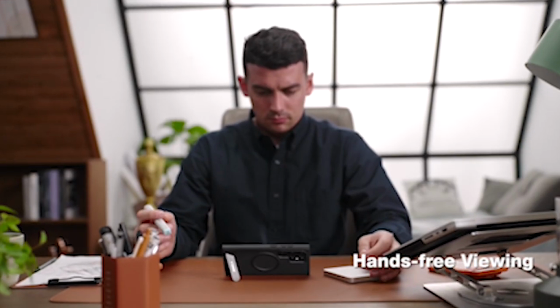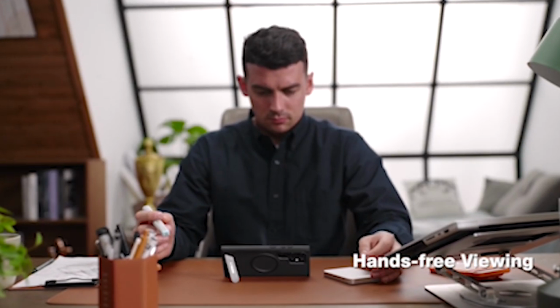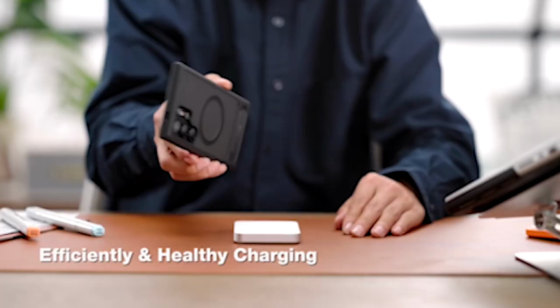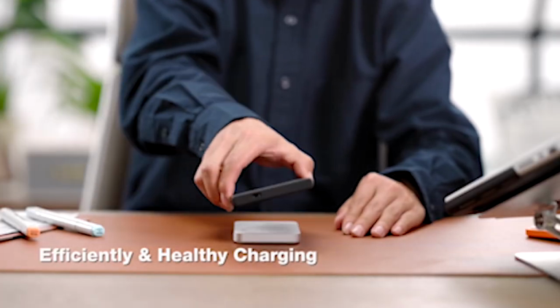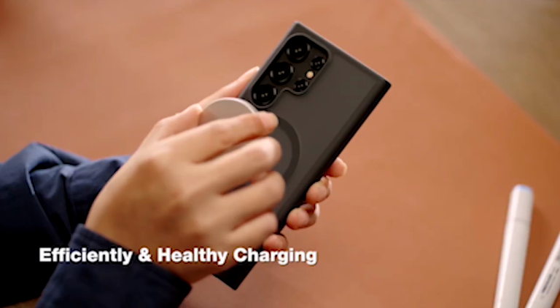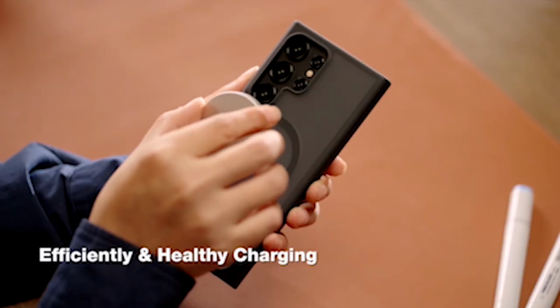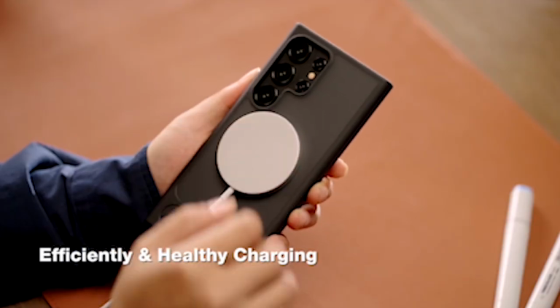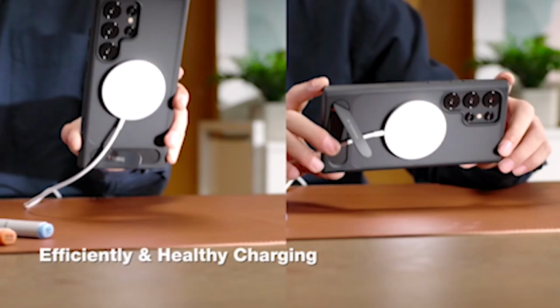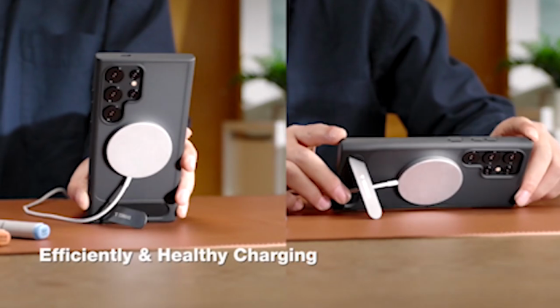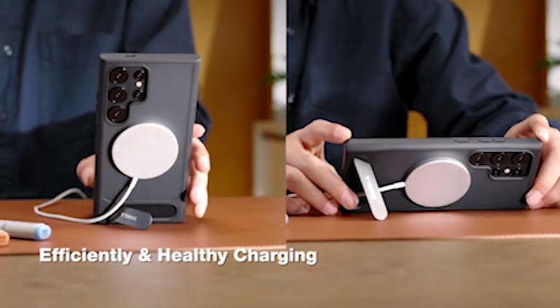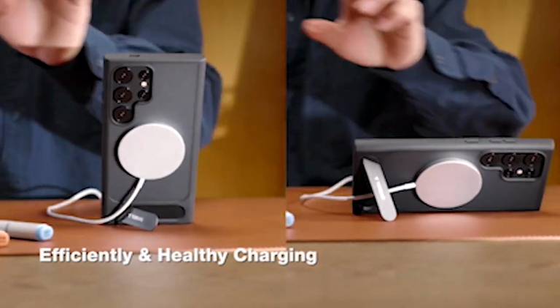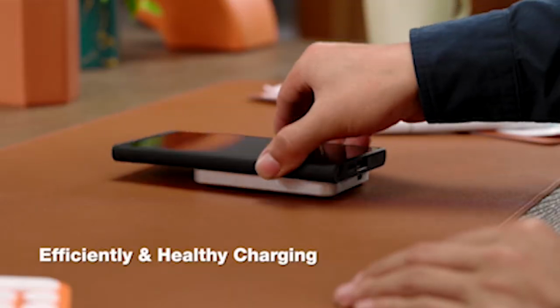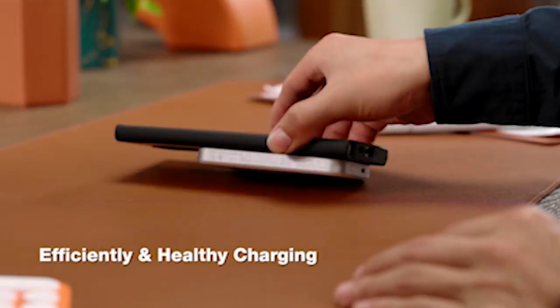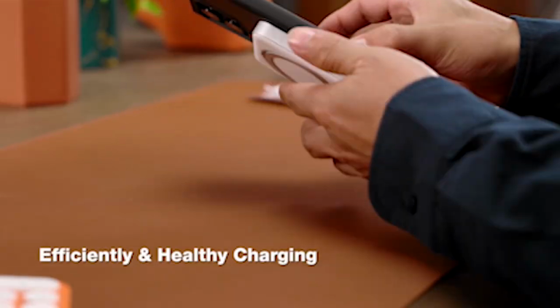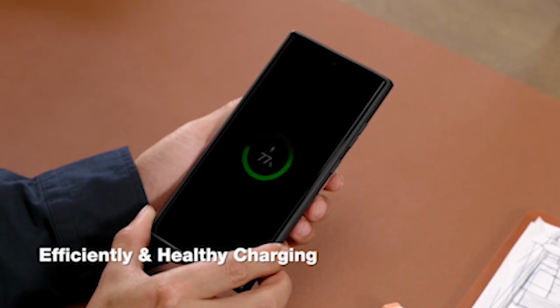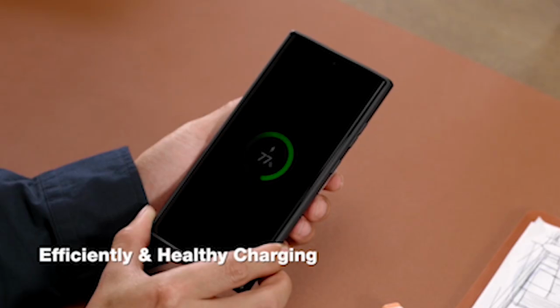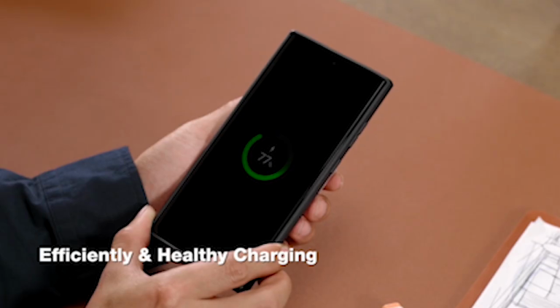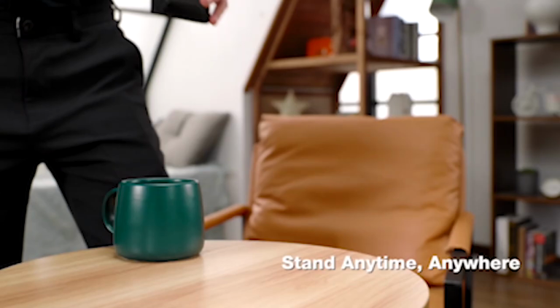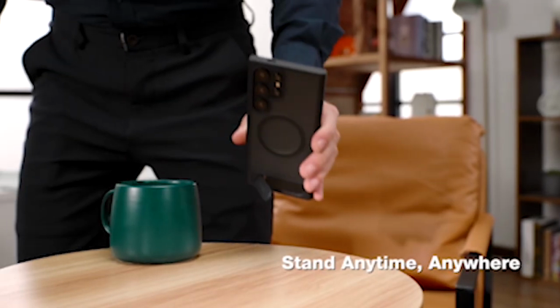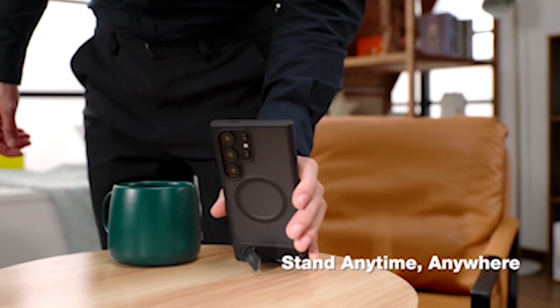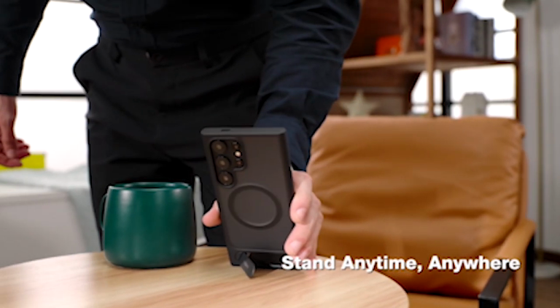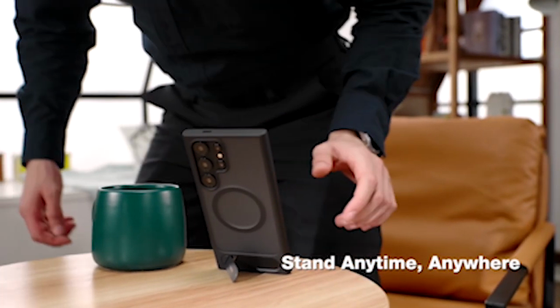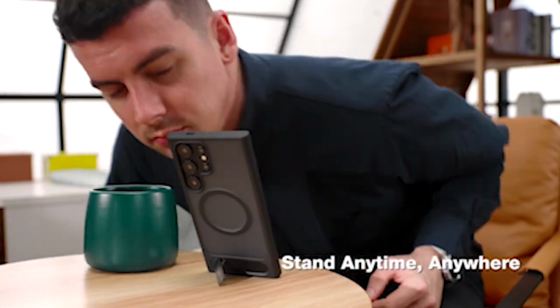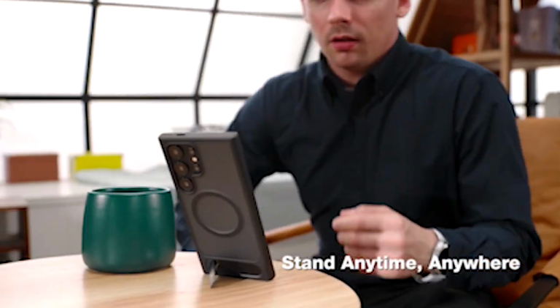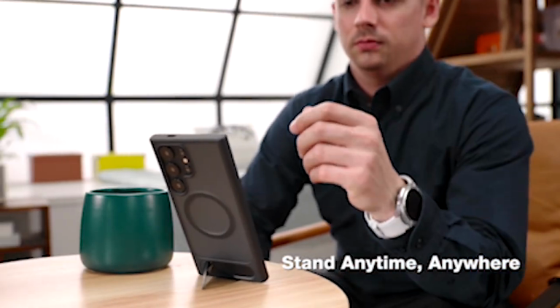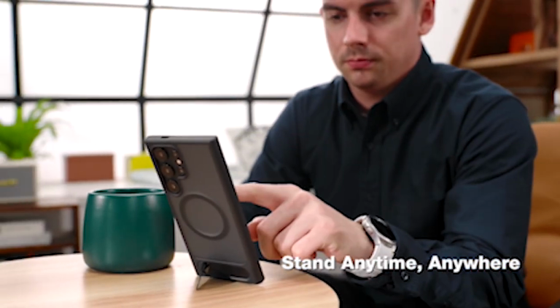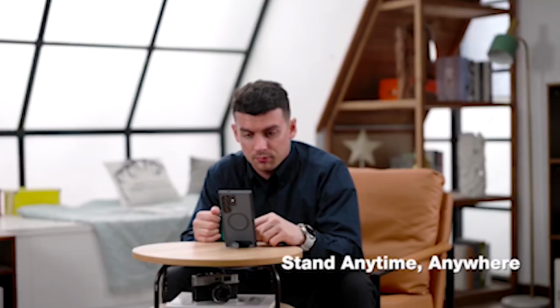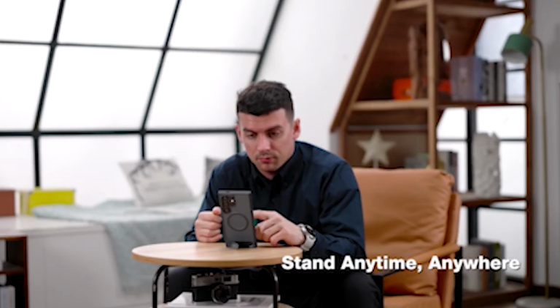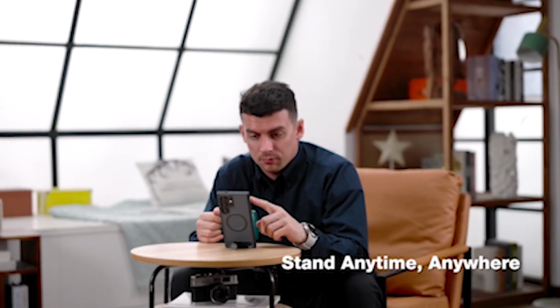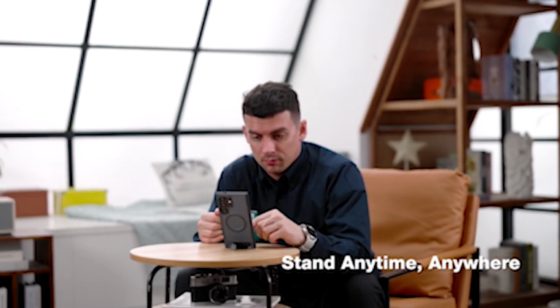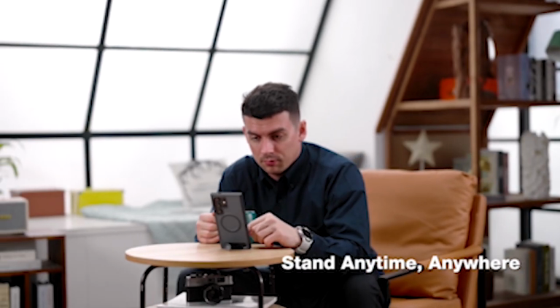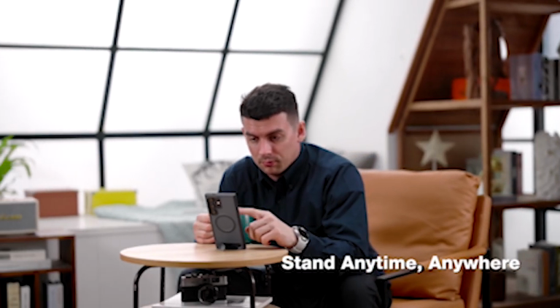The case features a slim iced-matte dark design that radiates refinement and style. The Samsung Galaxy S24 Ultra's sleek design is complemented by this case, which is both a fashion statement and a practical solution for everyday use.